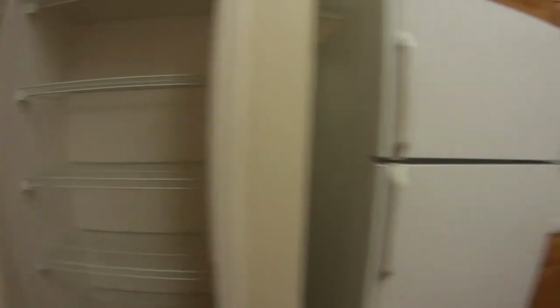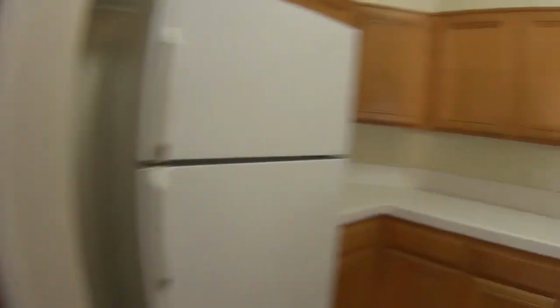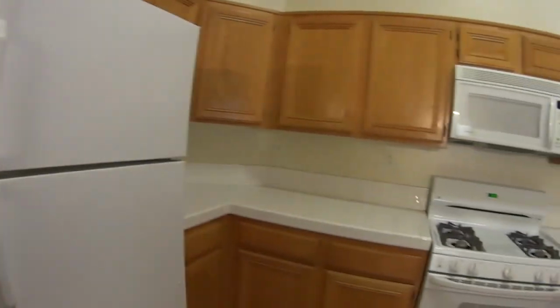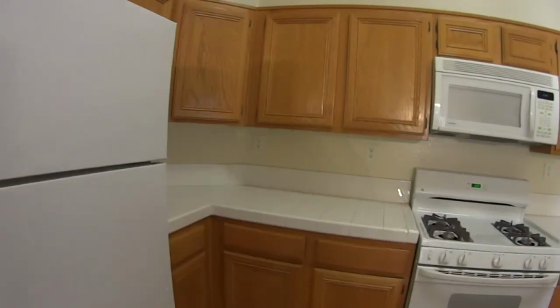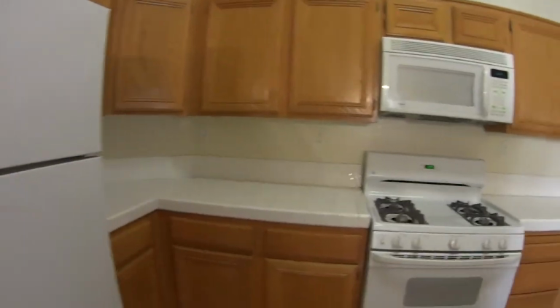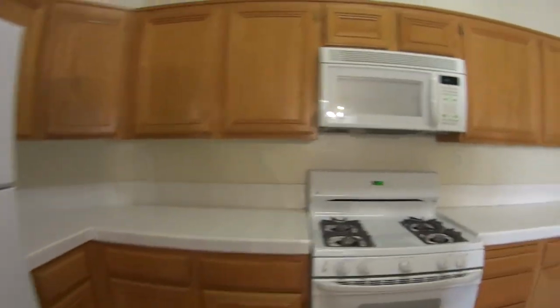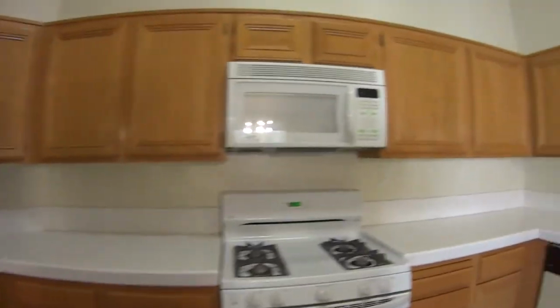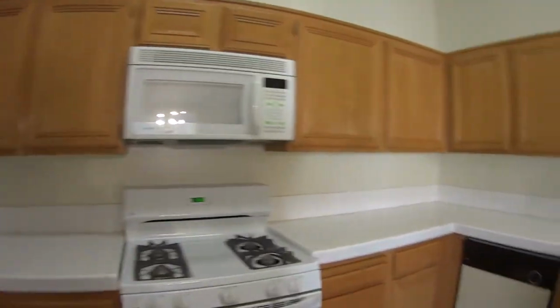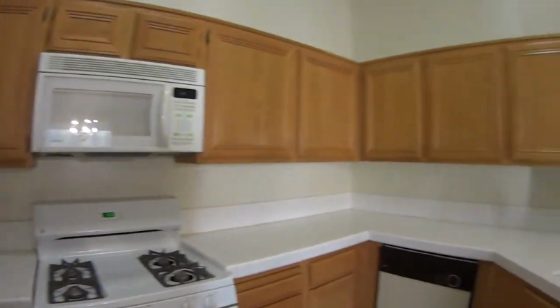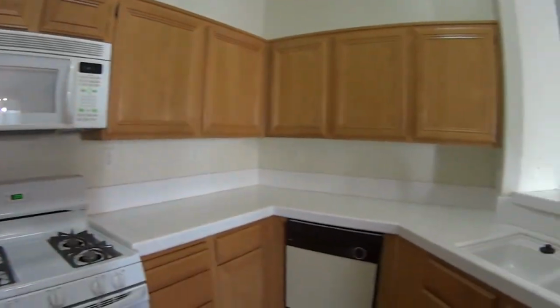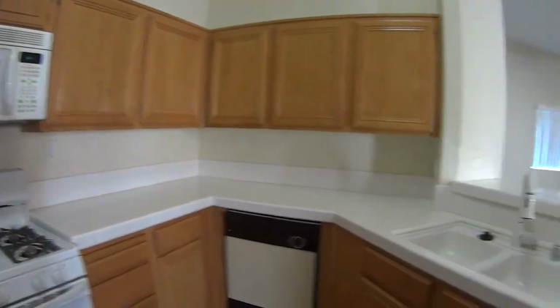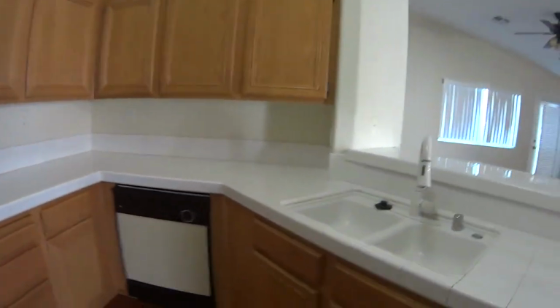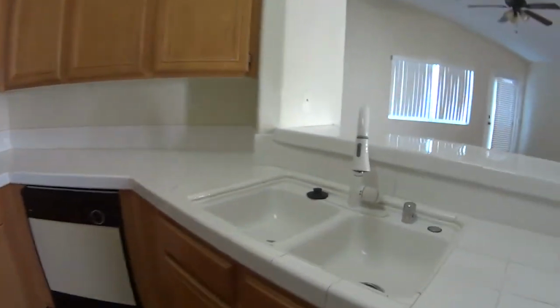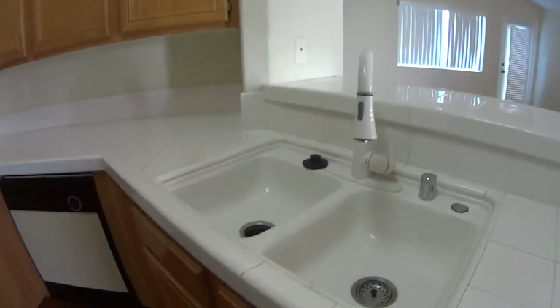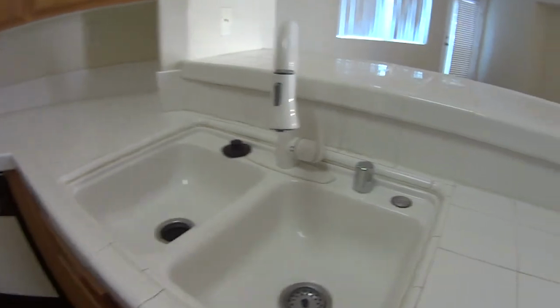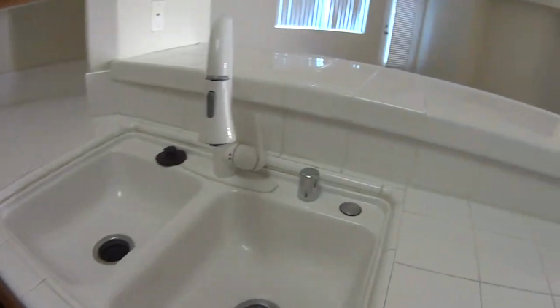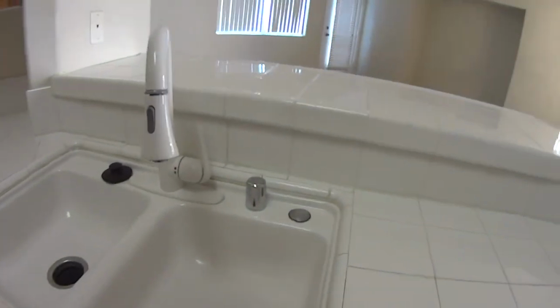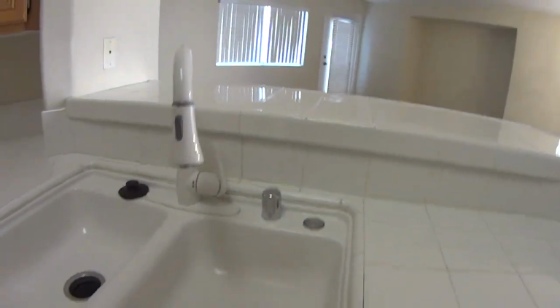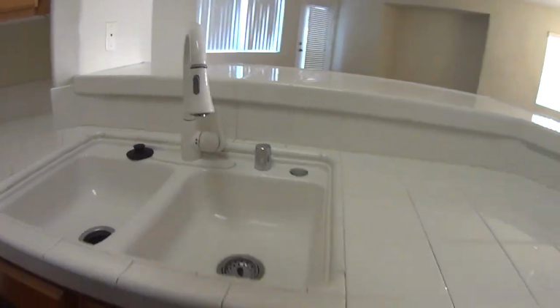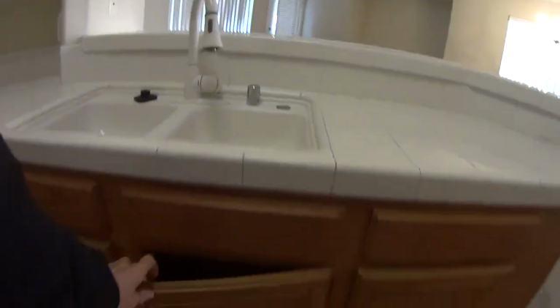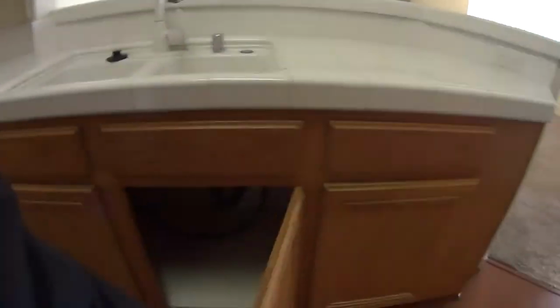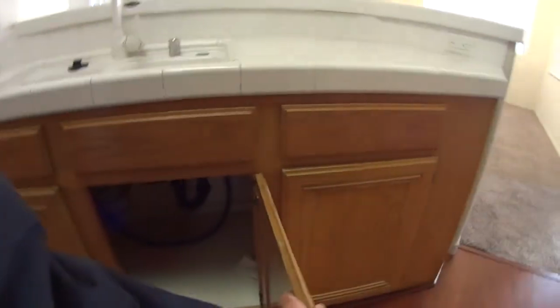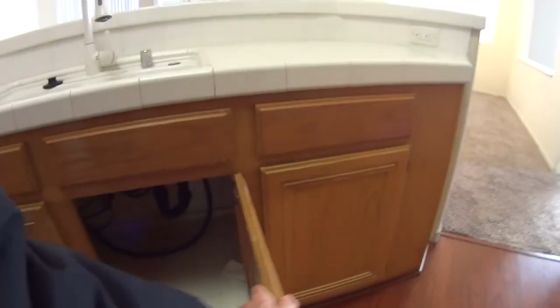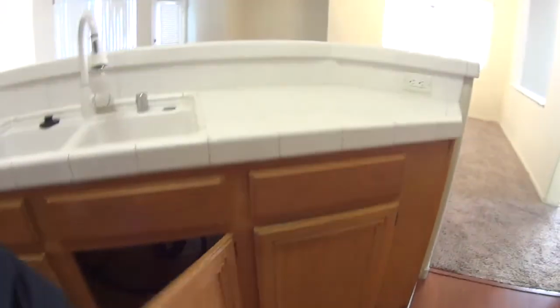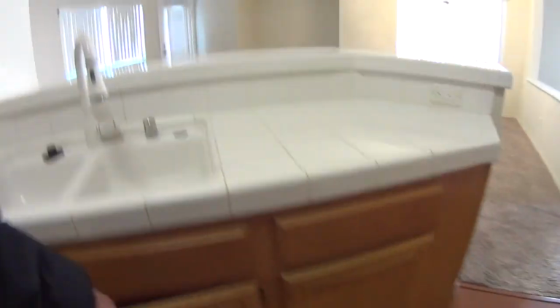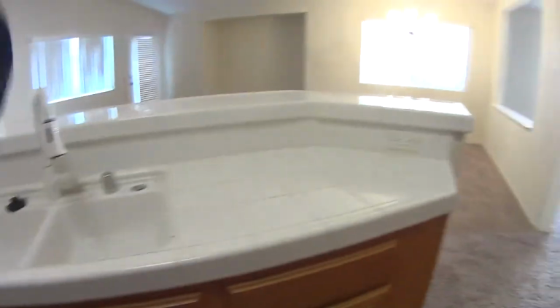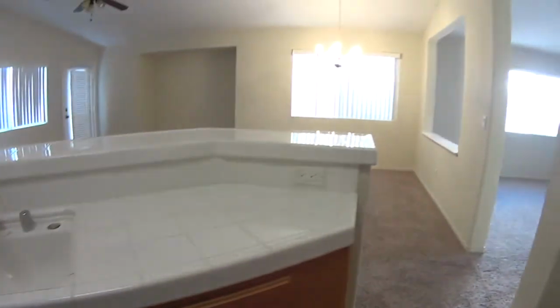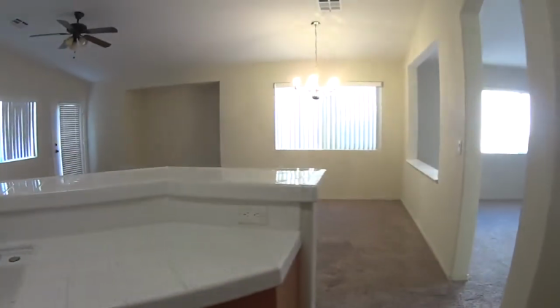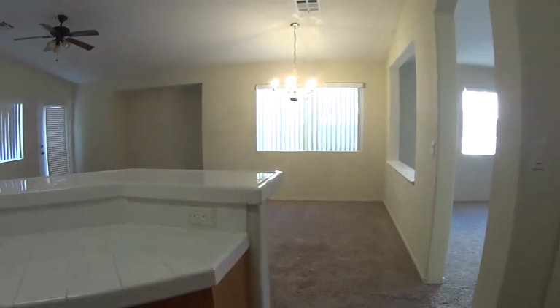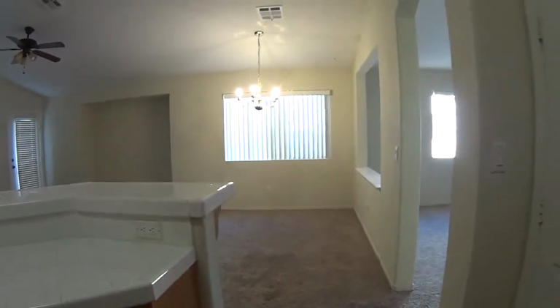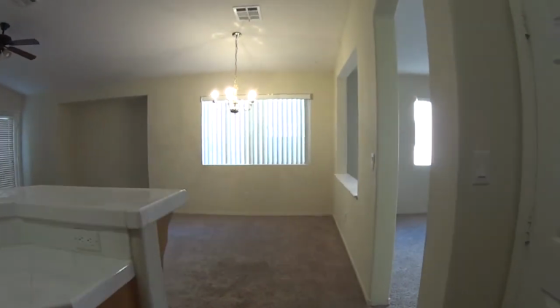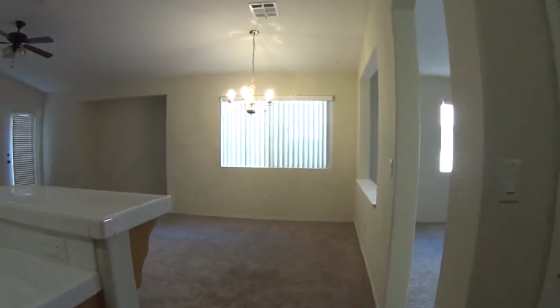It's the older countertops but this one's in good condition, as is the sink. This house has been well cared for.